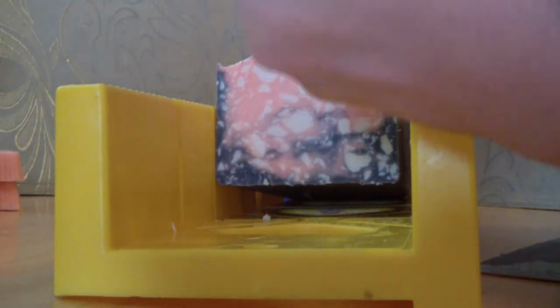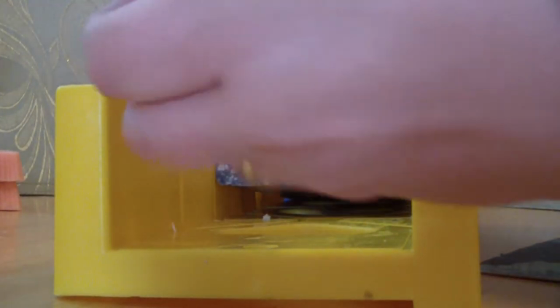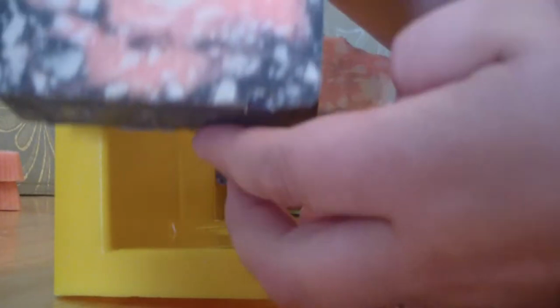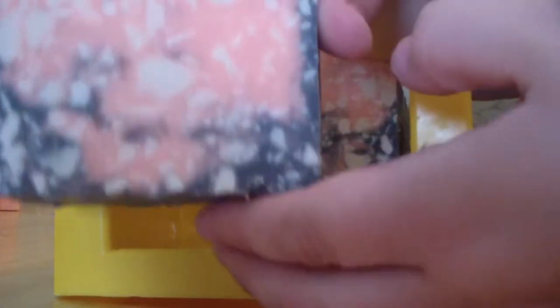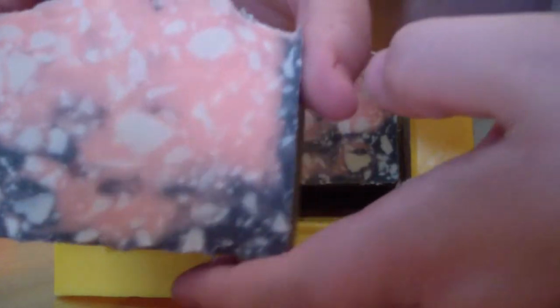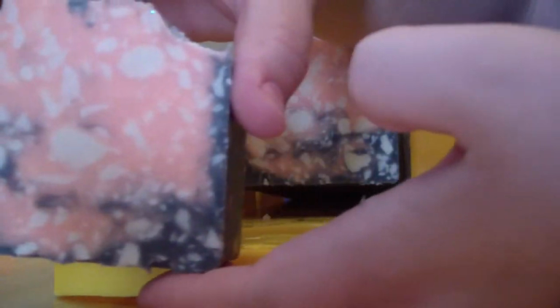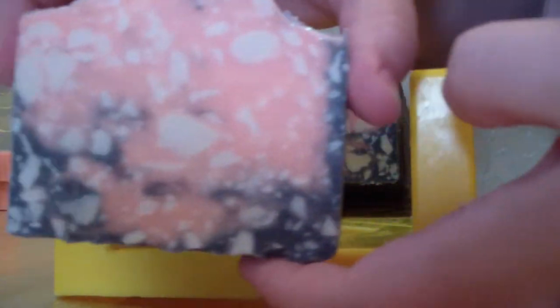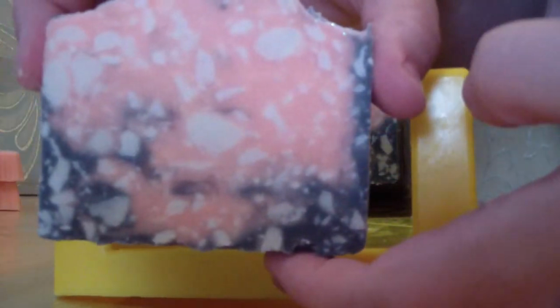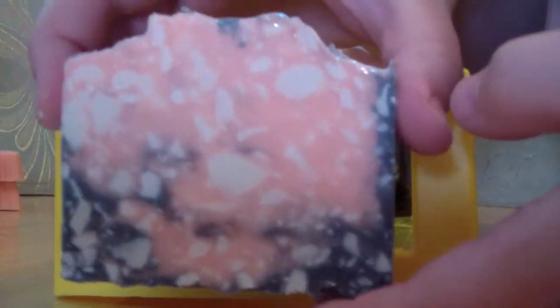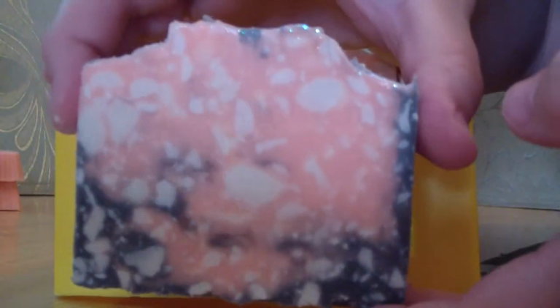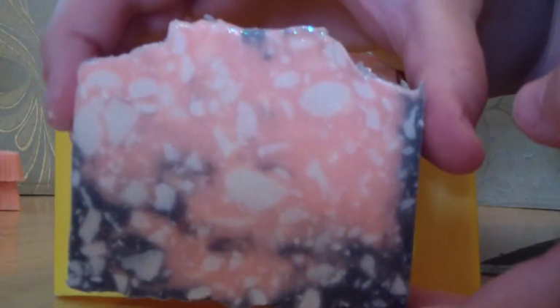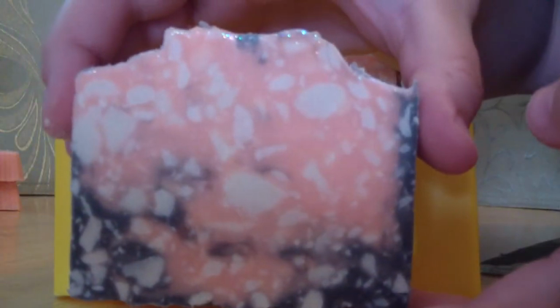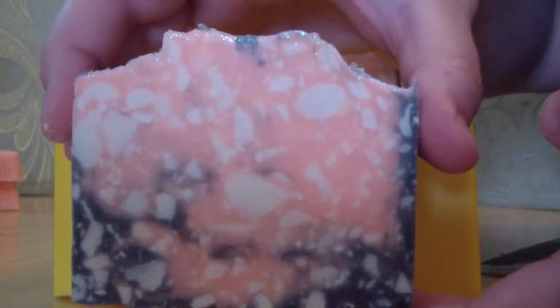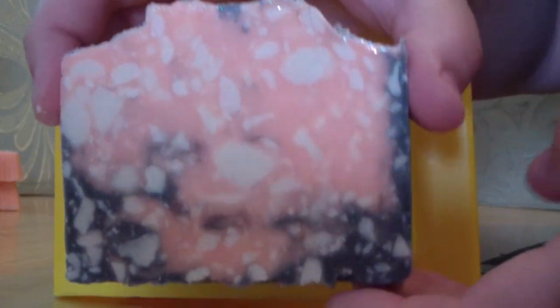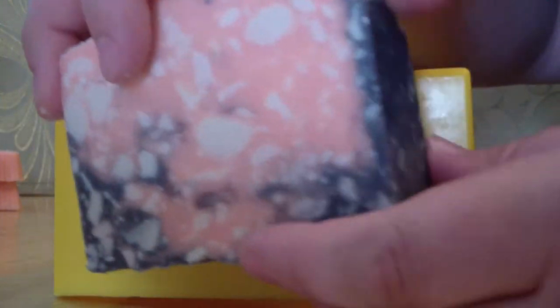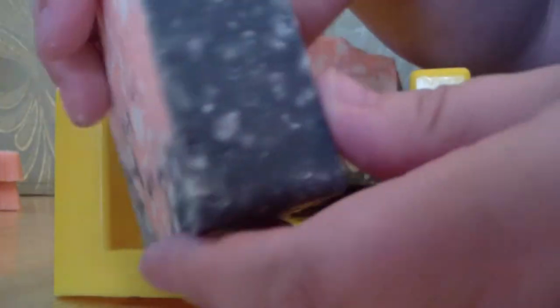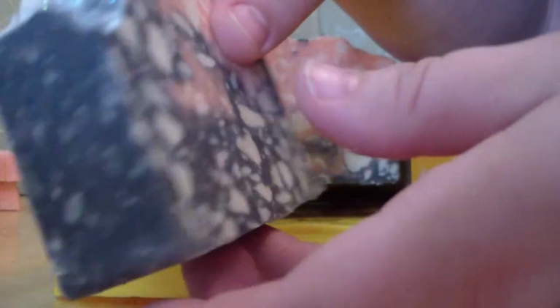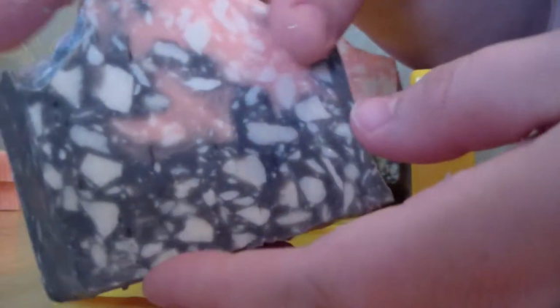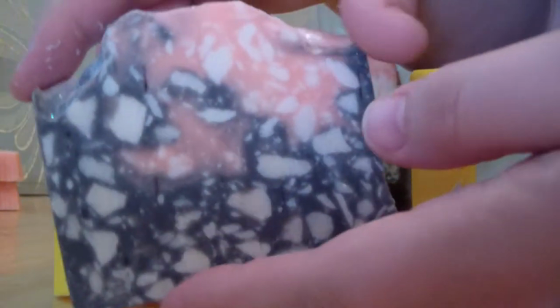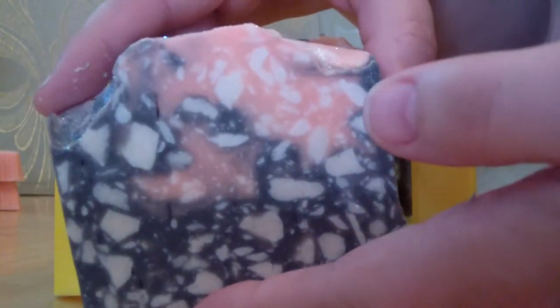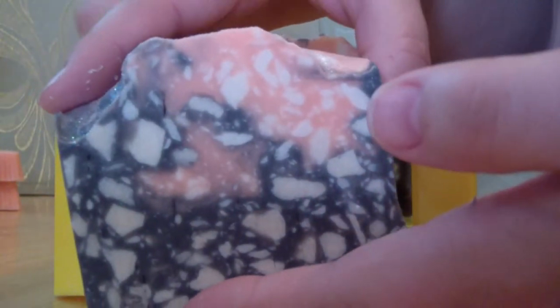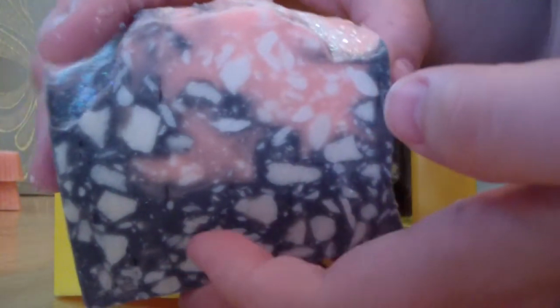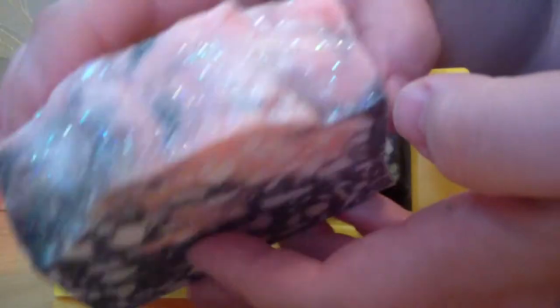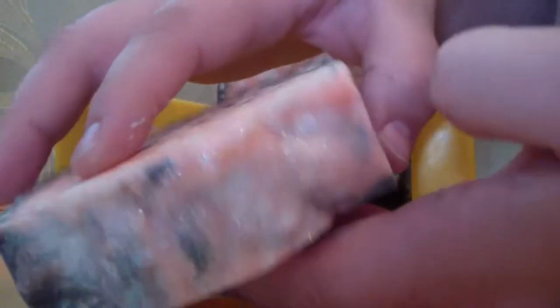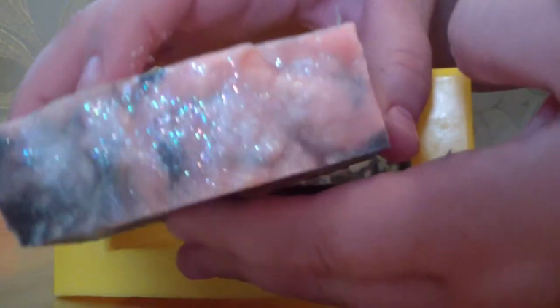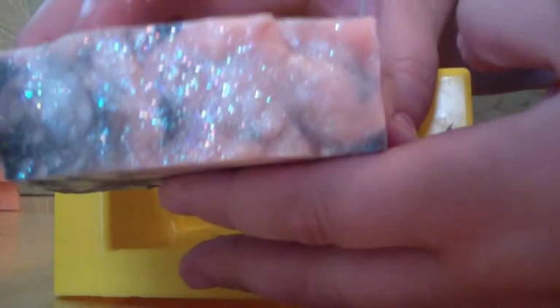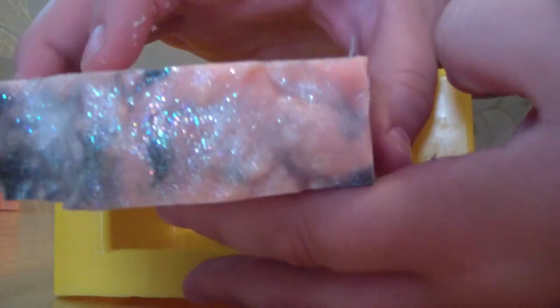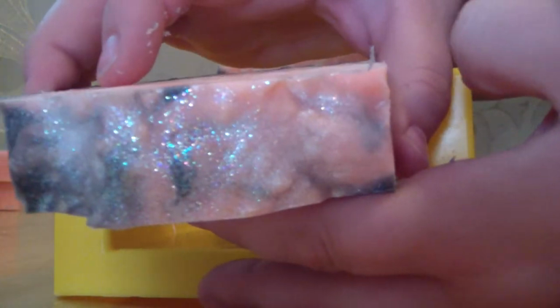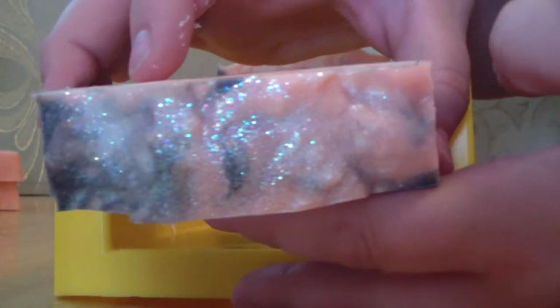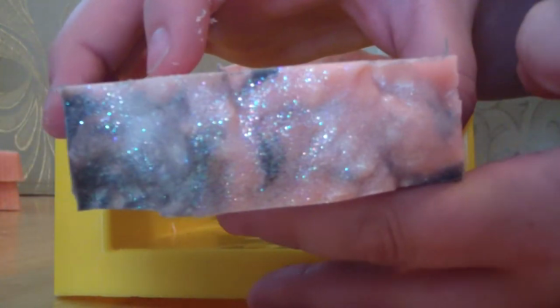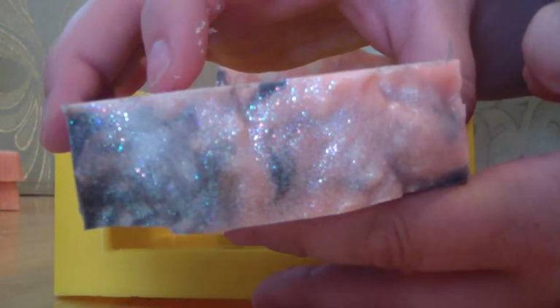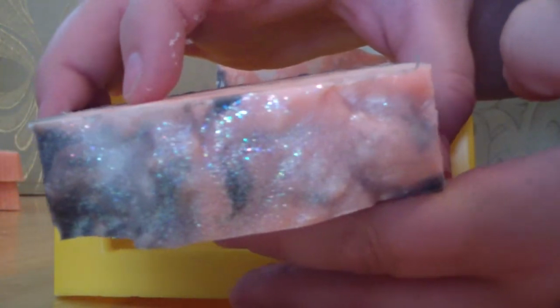There's my second bar. Not too bad. That's the top — I put glitter on it.